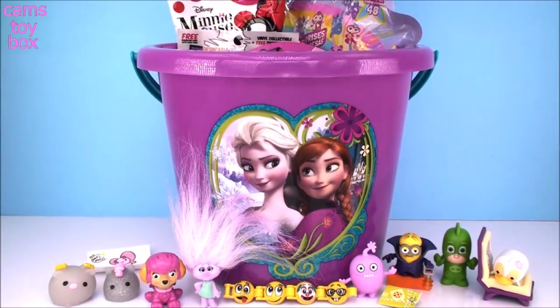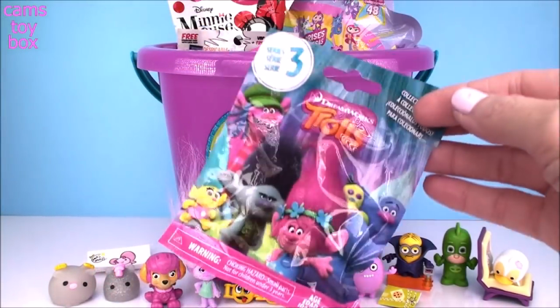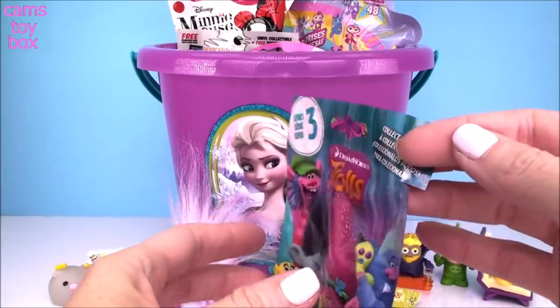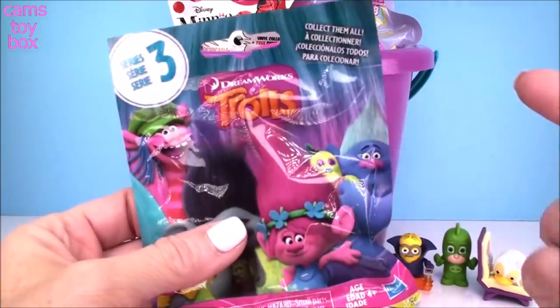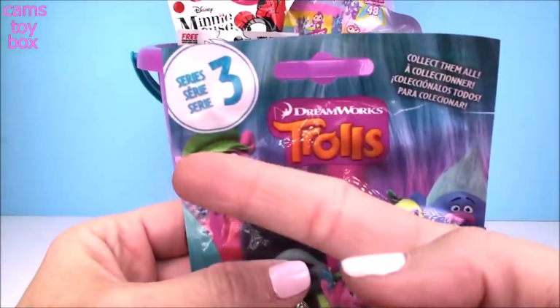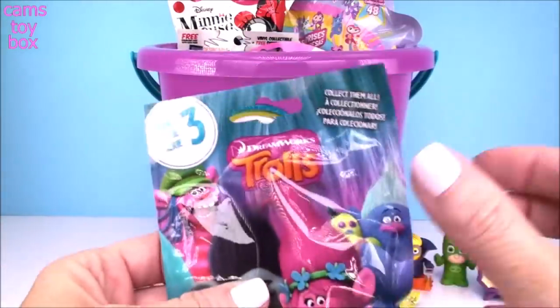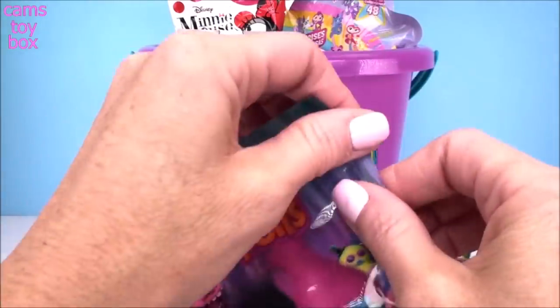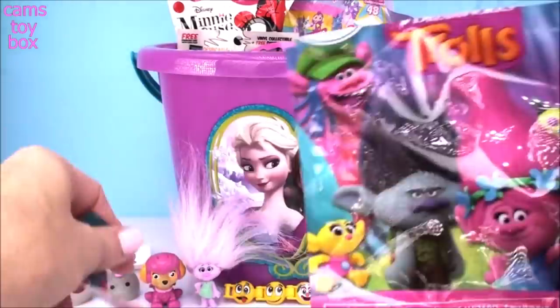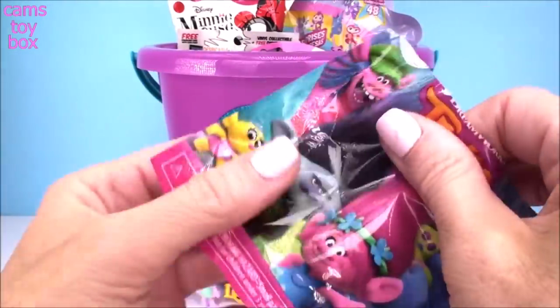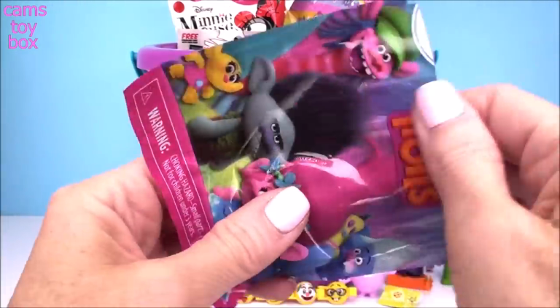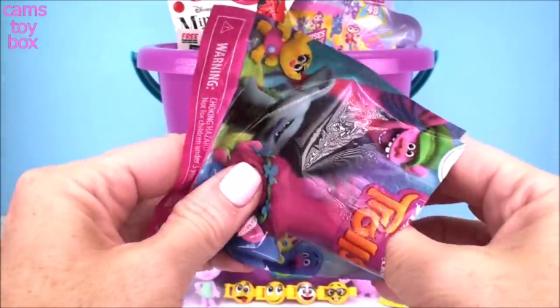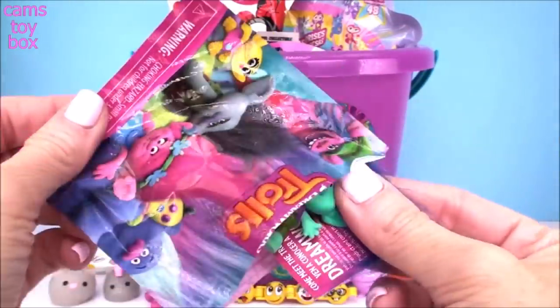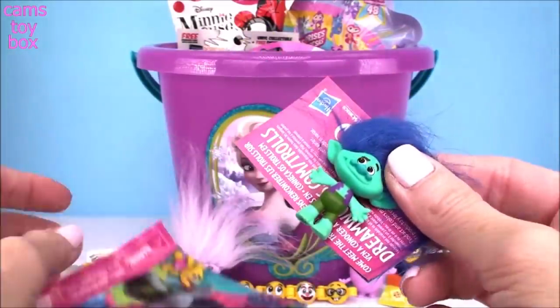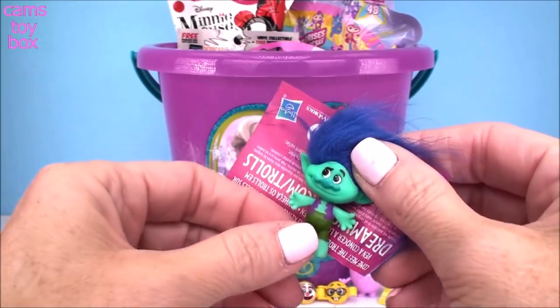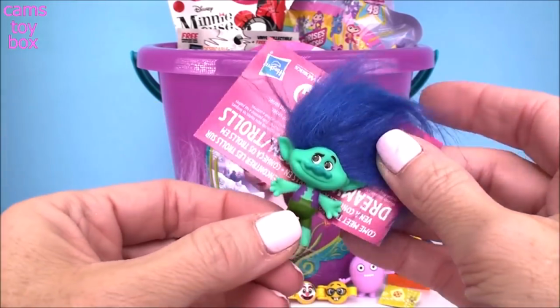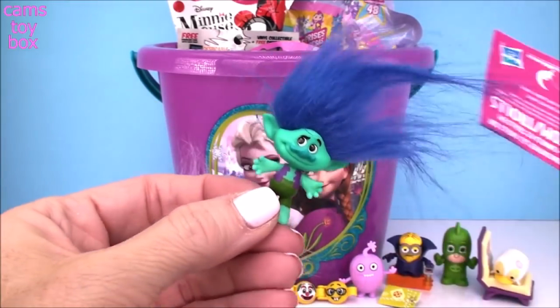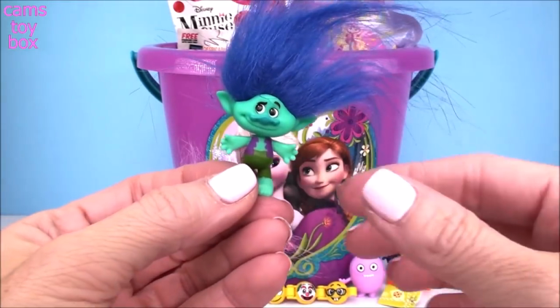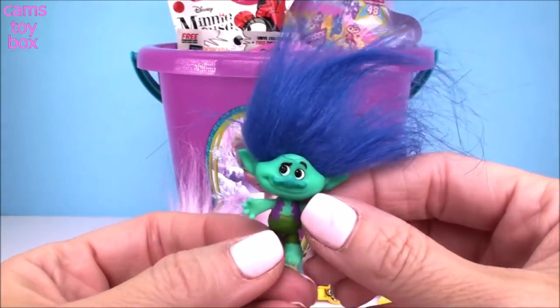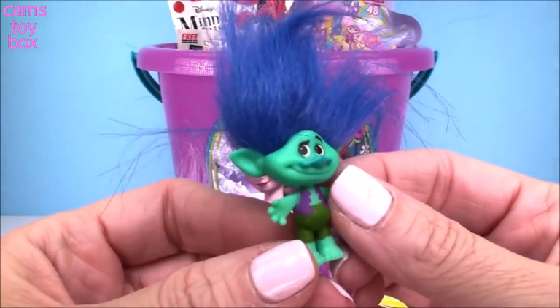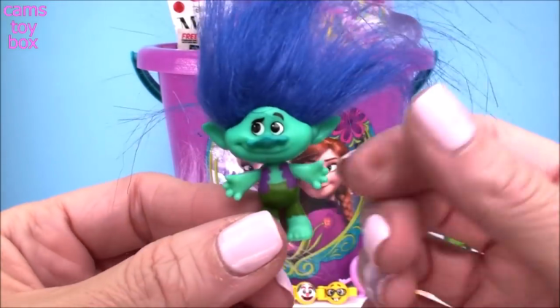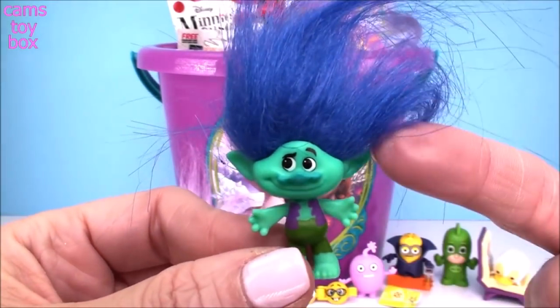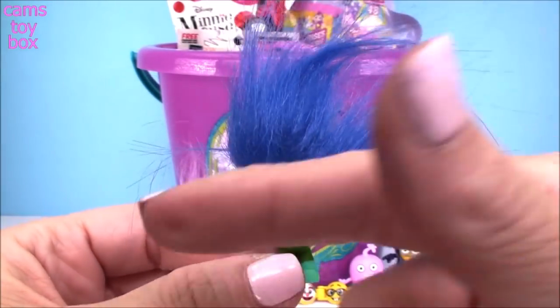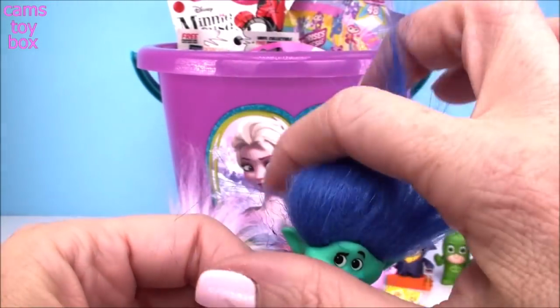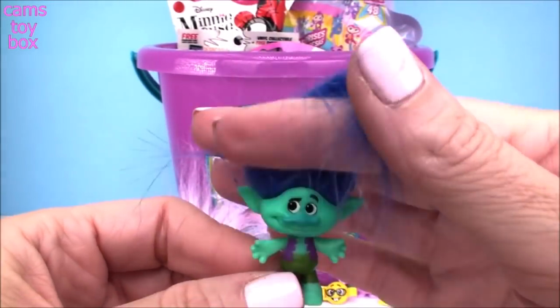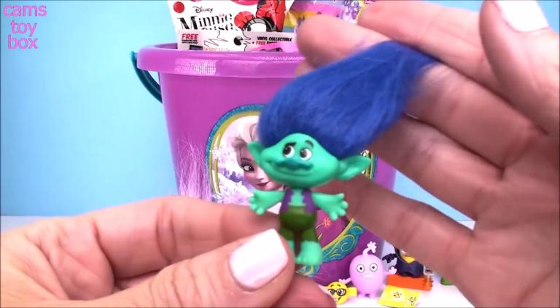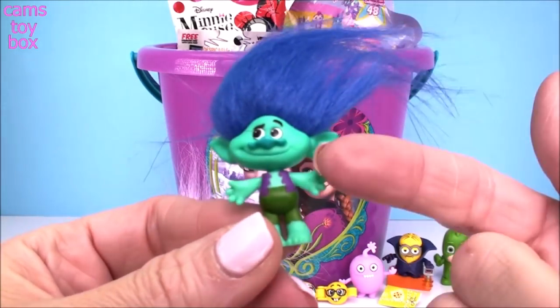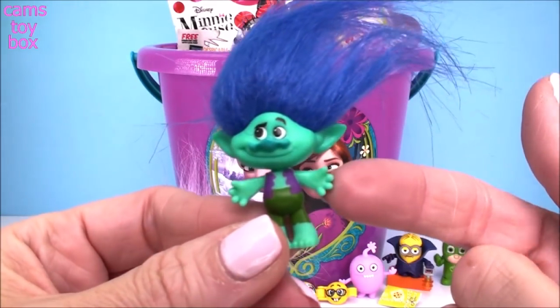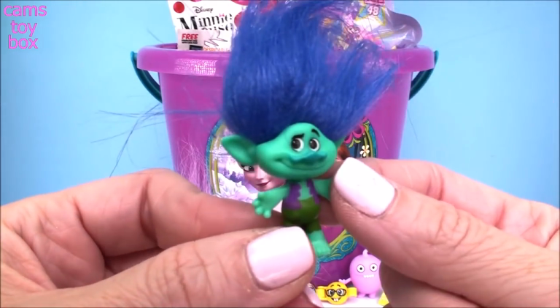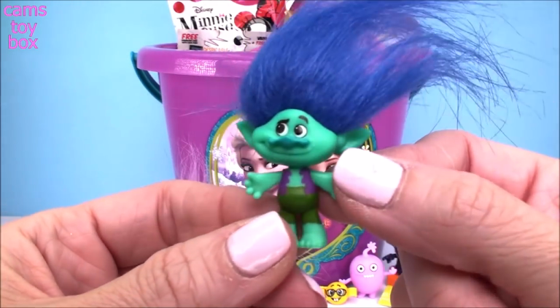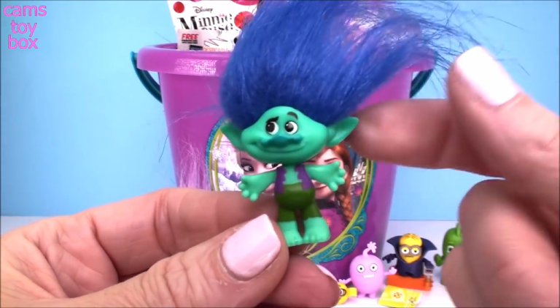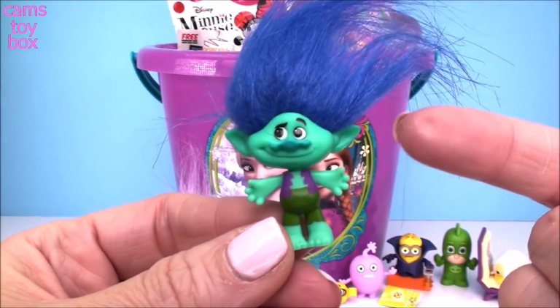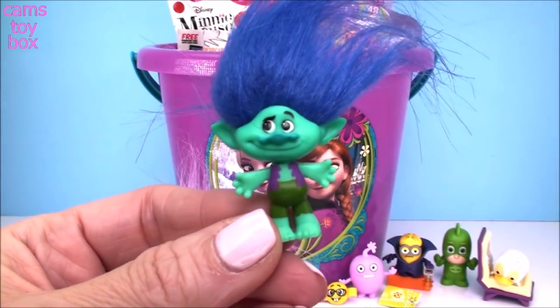Next blind bag is from the Trolls, Series 3. We got the fabulous Branch. In this series he is a happy Branch — he's got his awesome blue hair, his skin is nice and full of color, and he's even smiling.